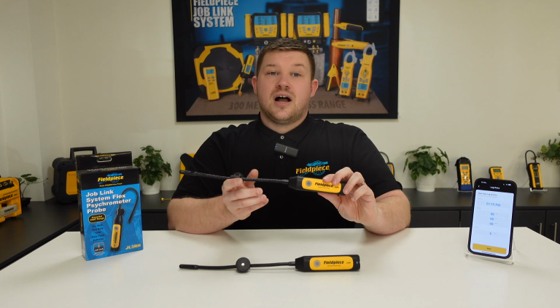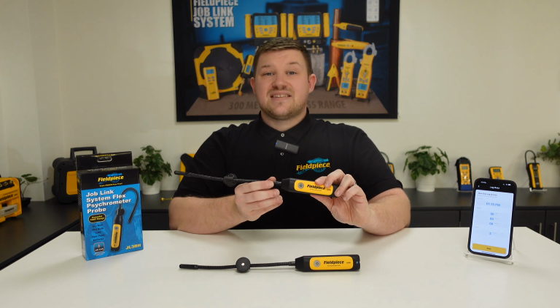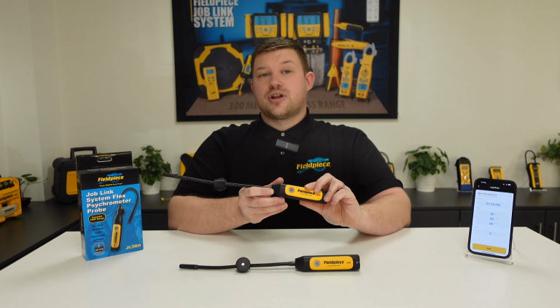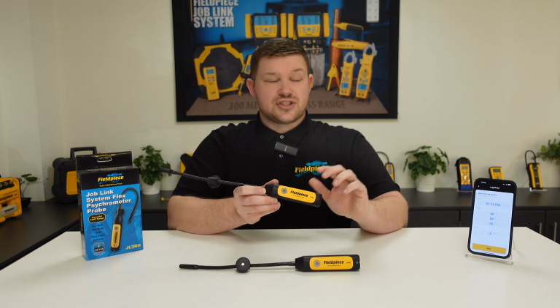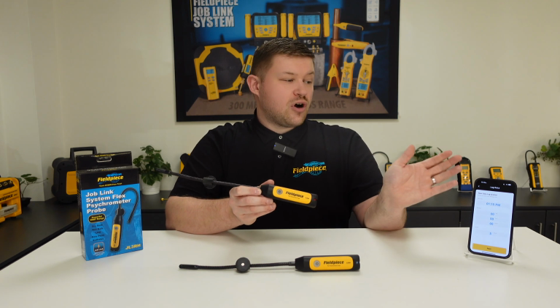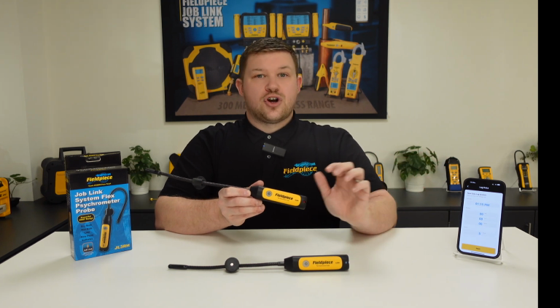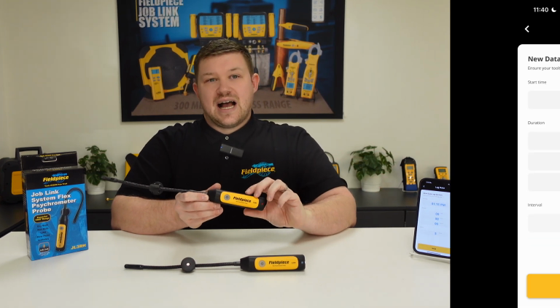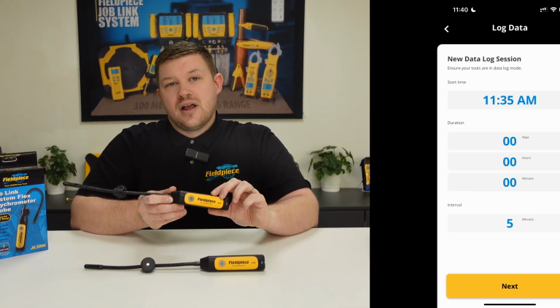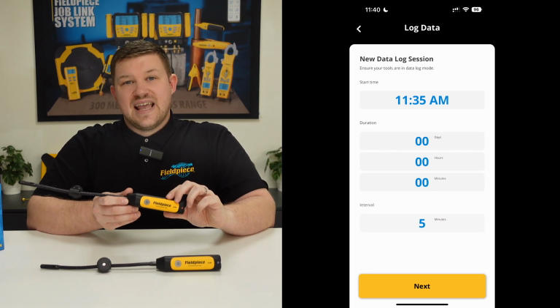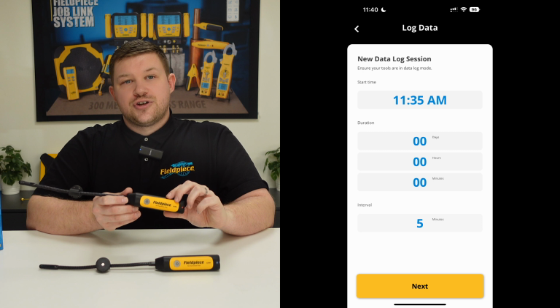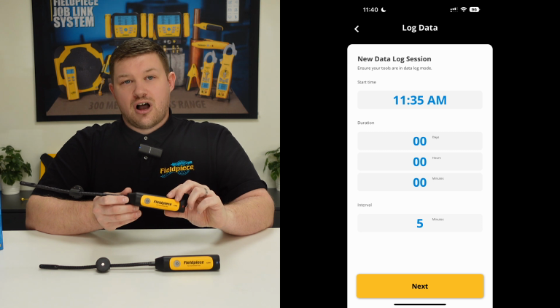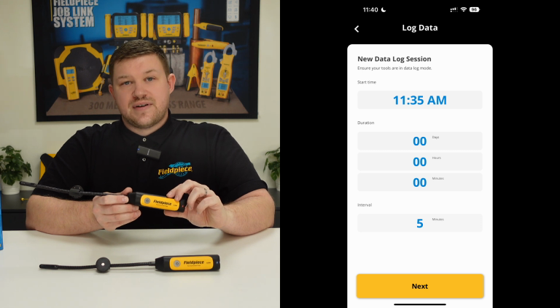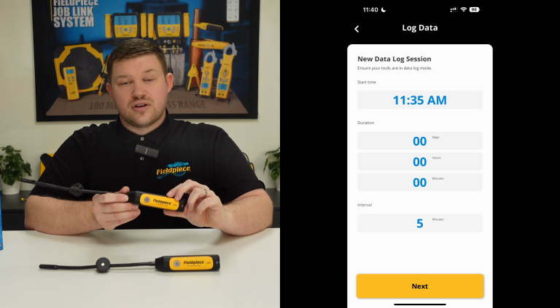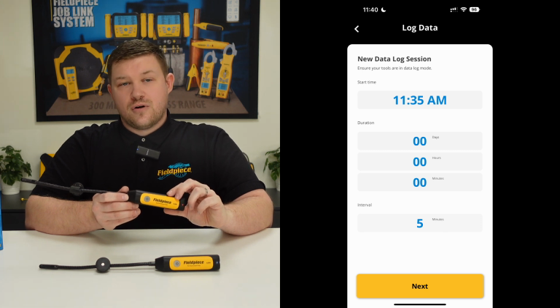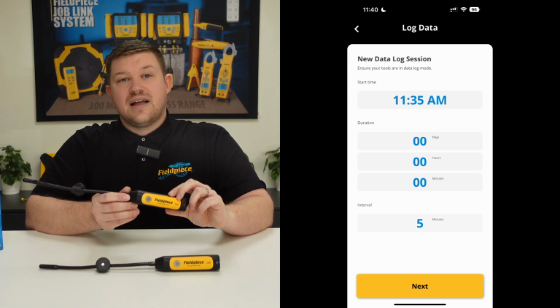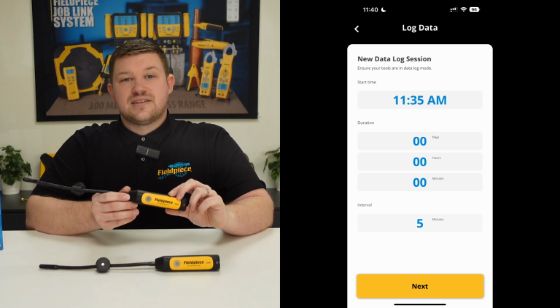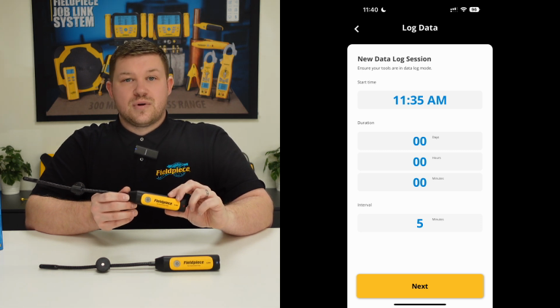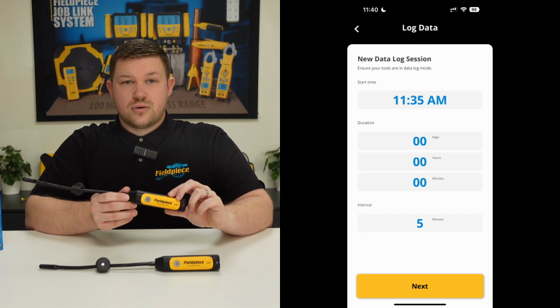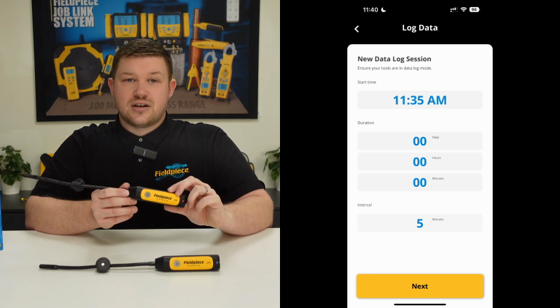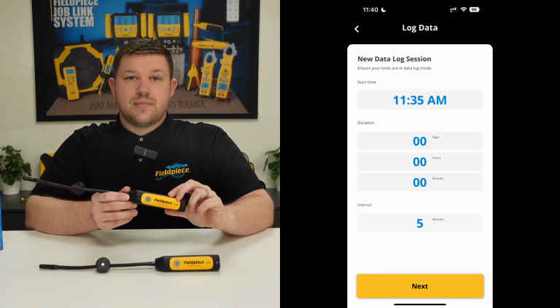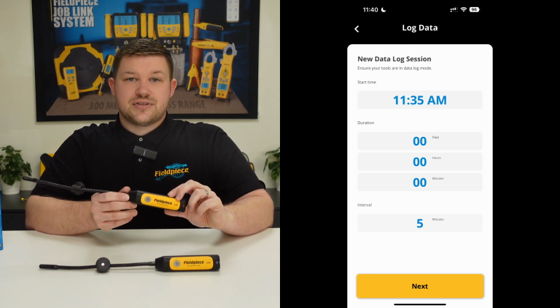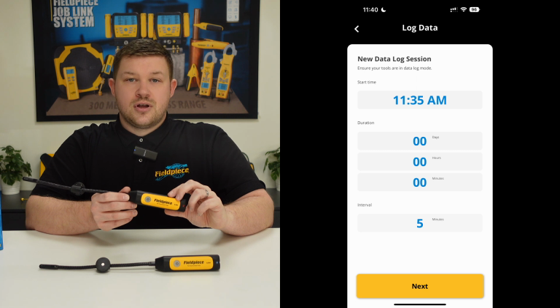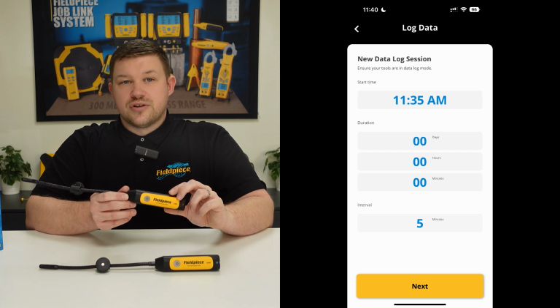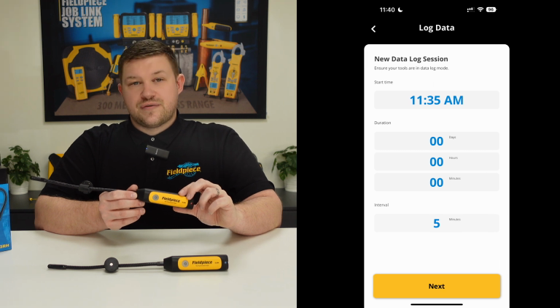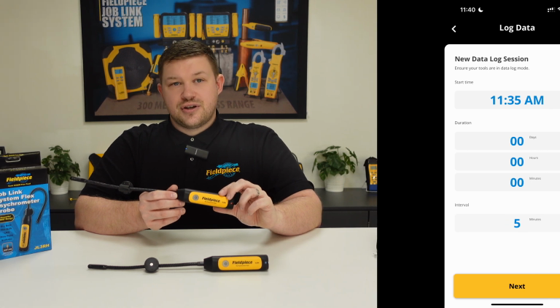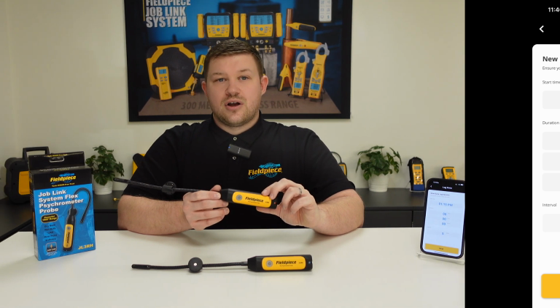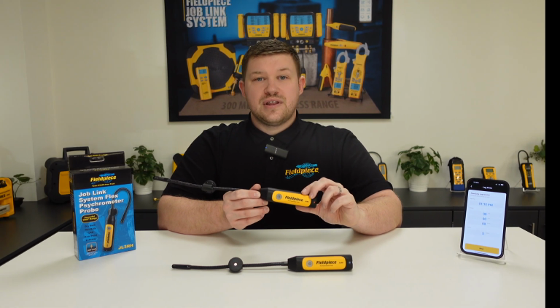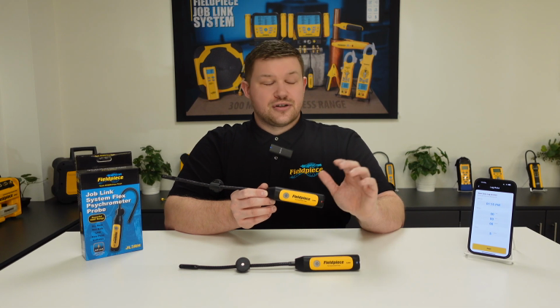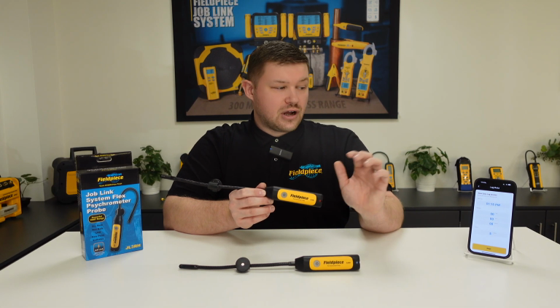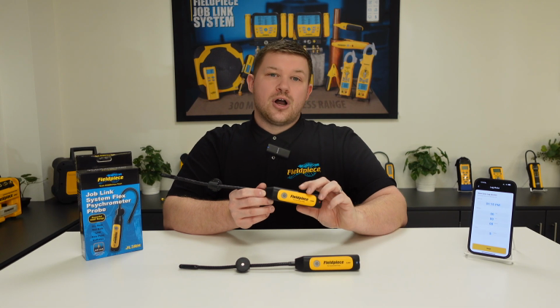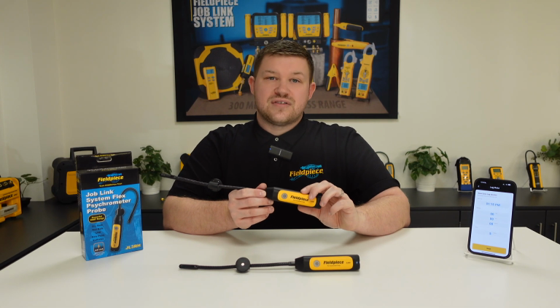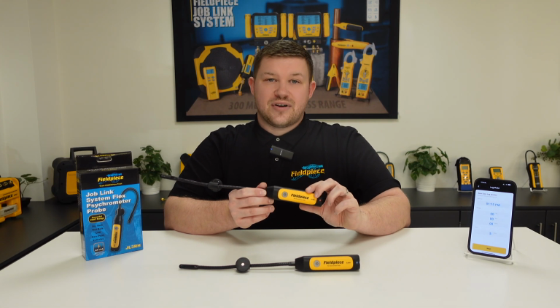This data logging mode can be customized right on the Joblink app, and it's here where you choose the time span of how long to log for and the interval at which the tool takes a log of the measurements. Once the log is finished, you can download and view the information right on your mobile or tablet device.